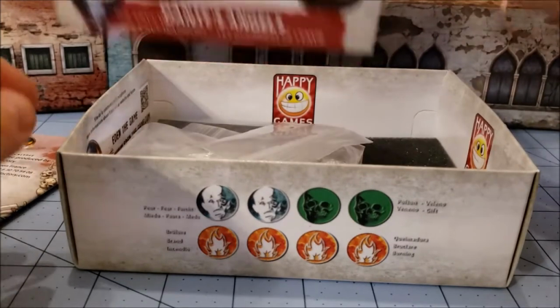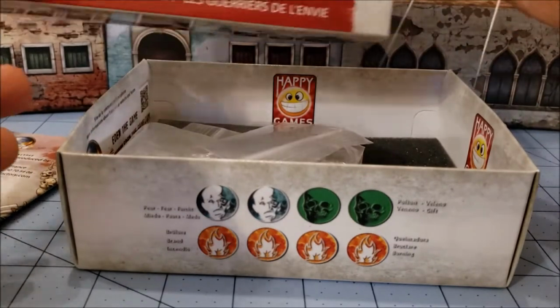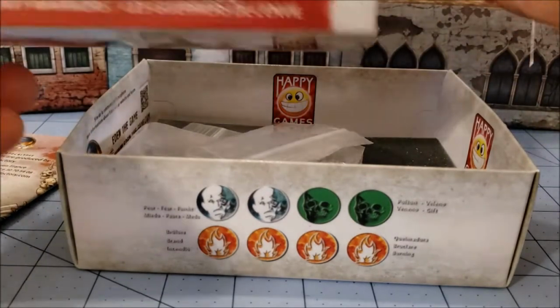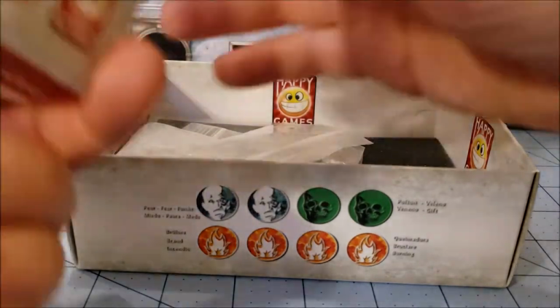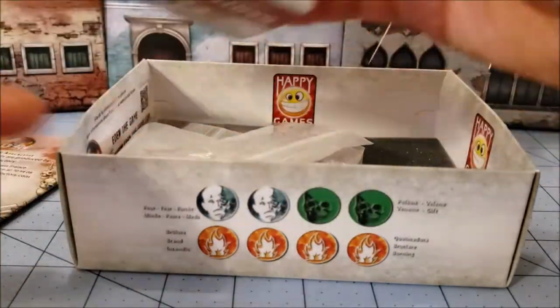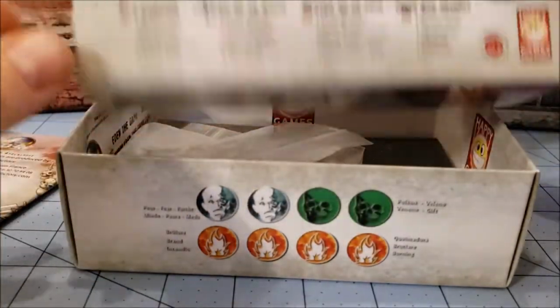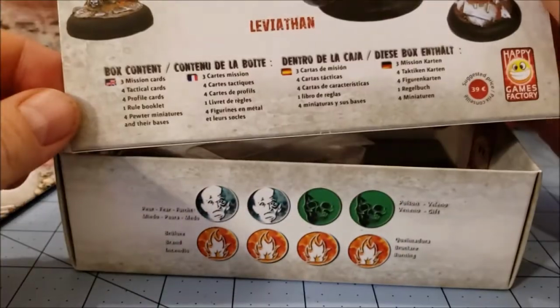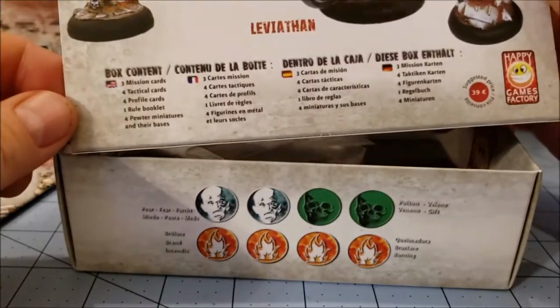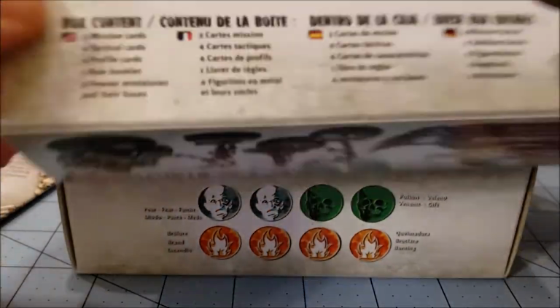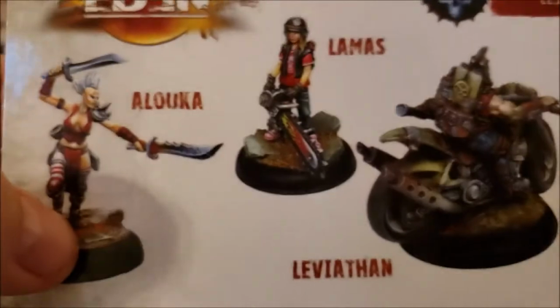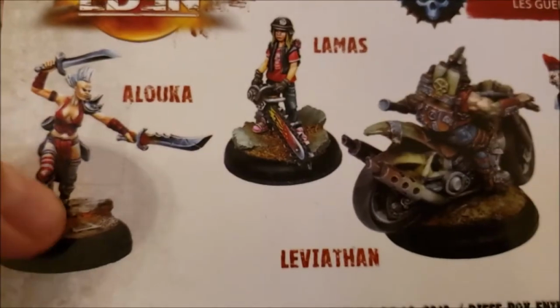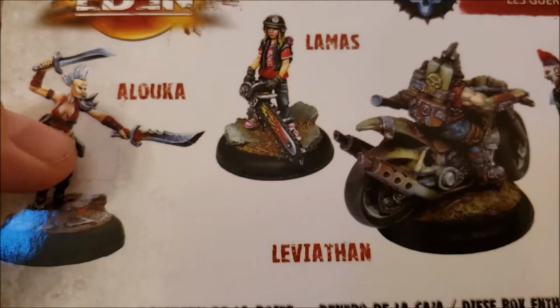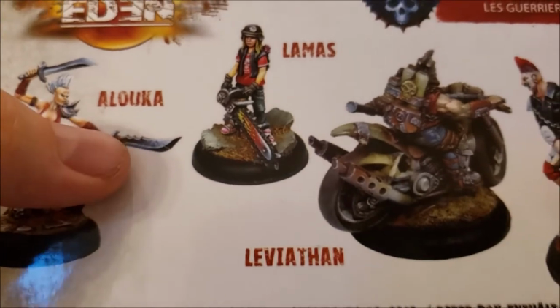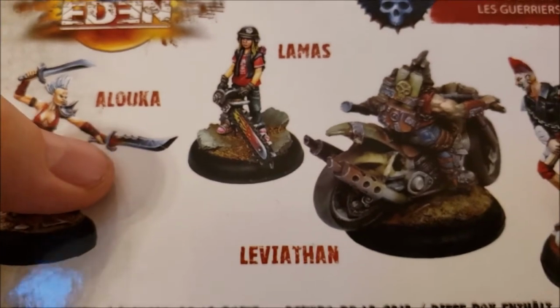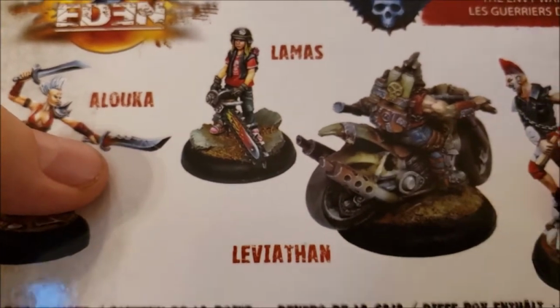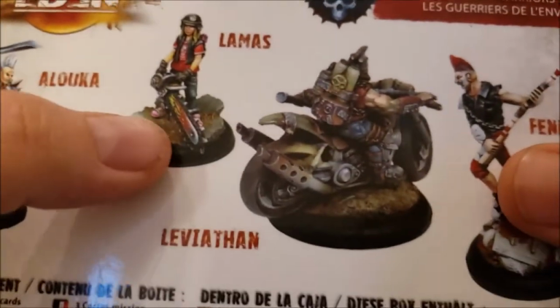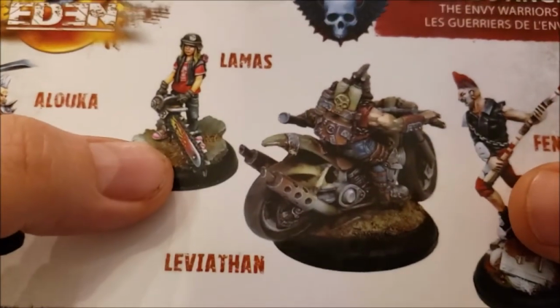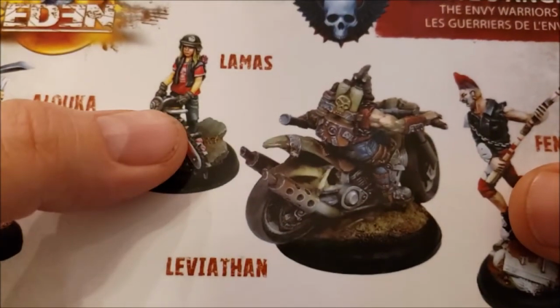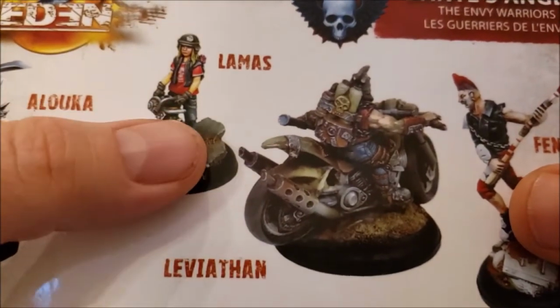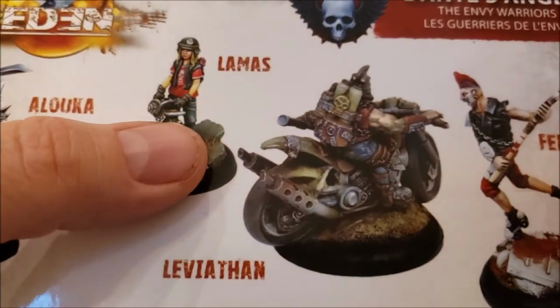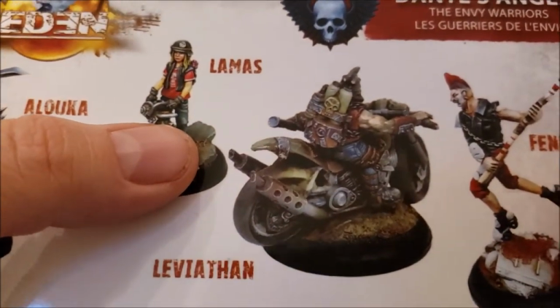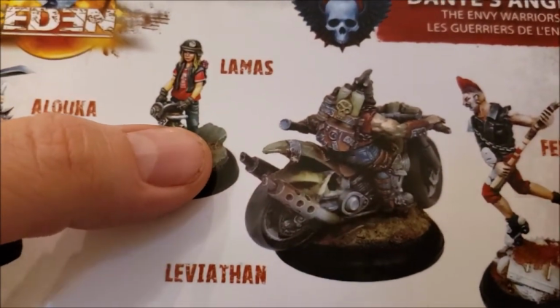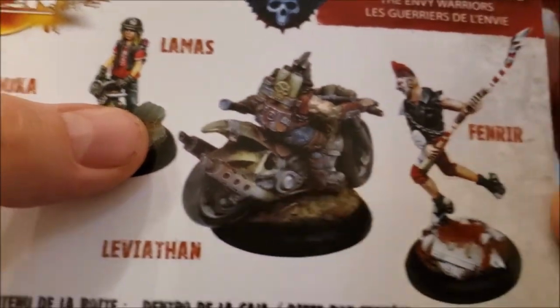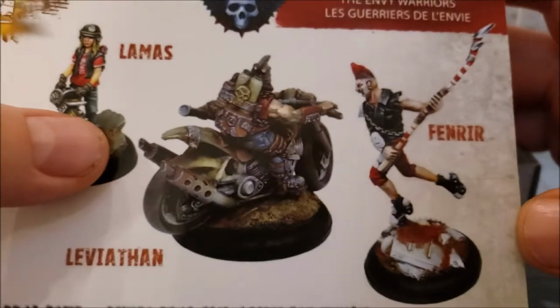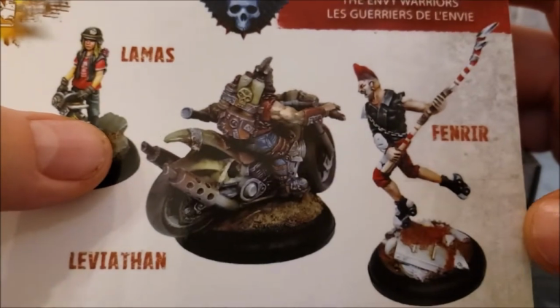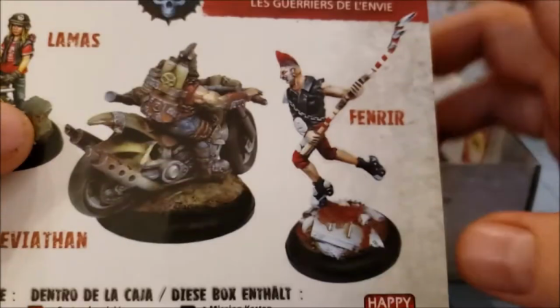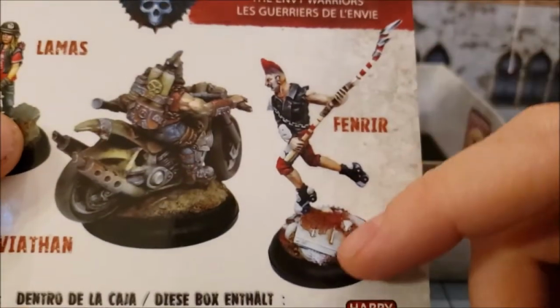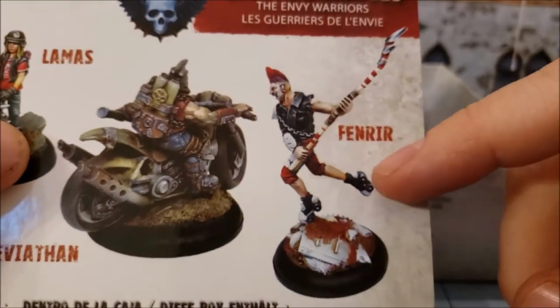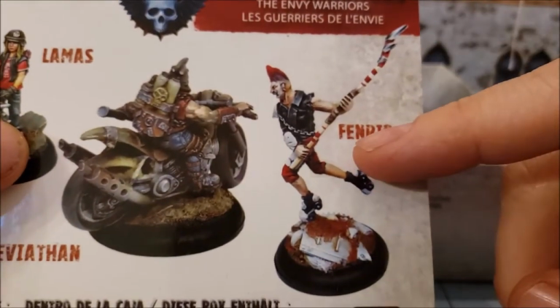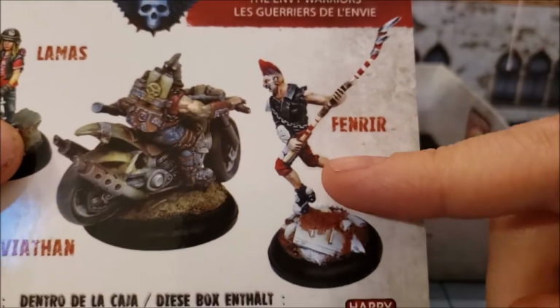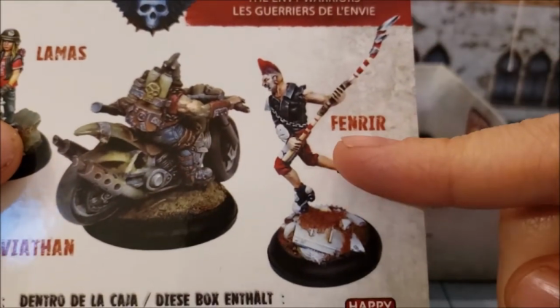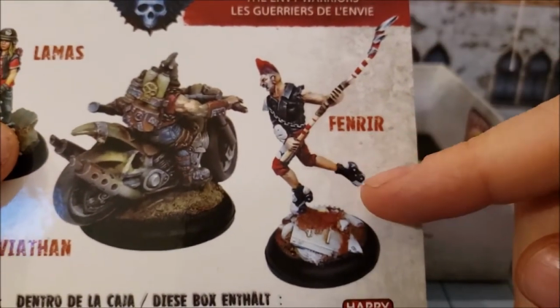Besides Leviathan, we have three other members in our gang: Aluka, Lamas — probably Lamas, though Lame-ass works too — and Fenrir.